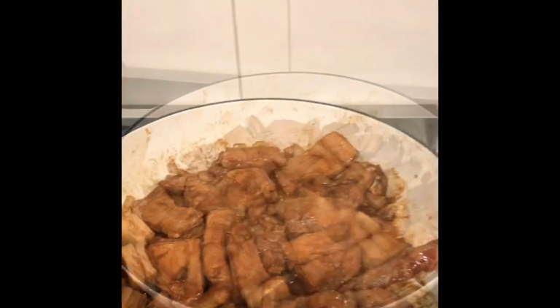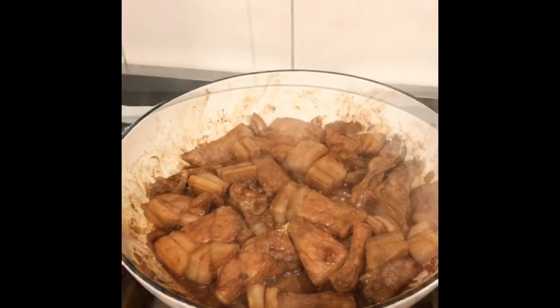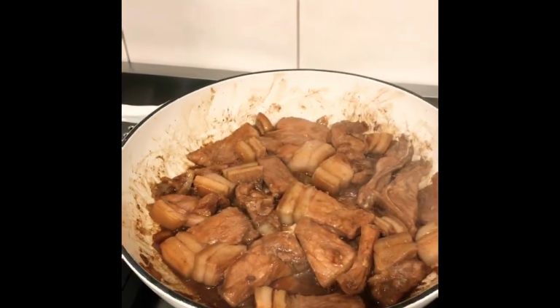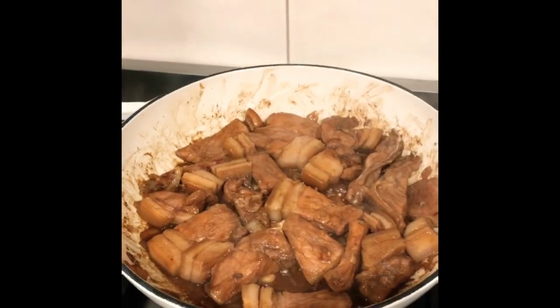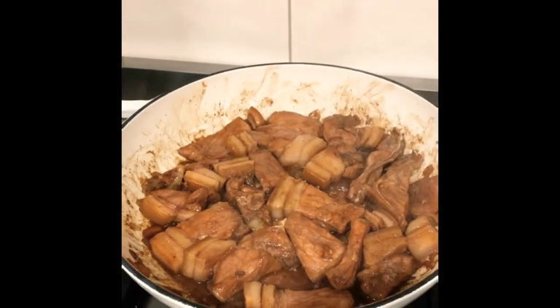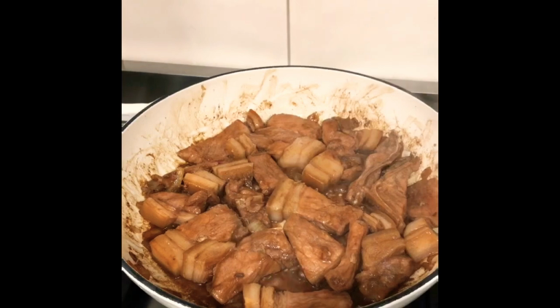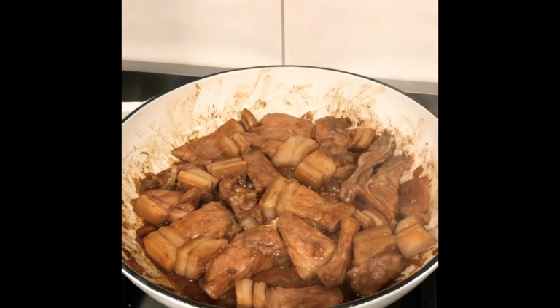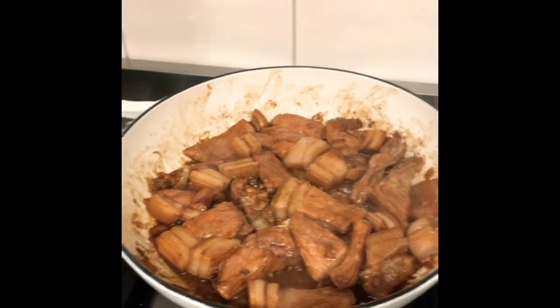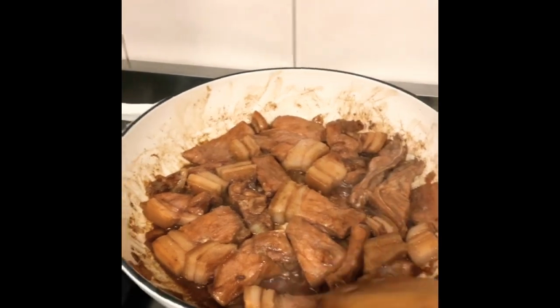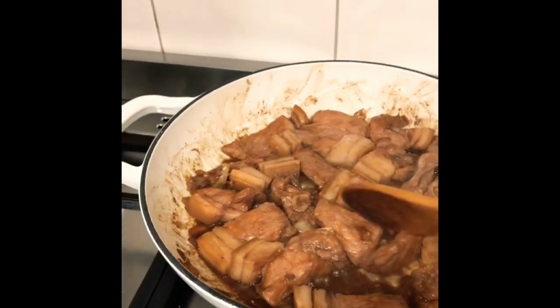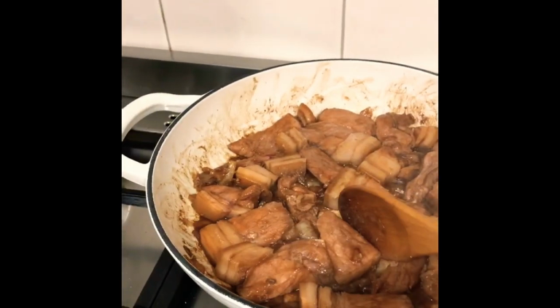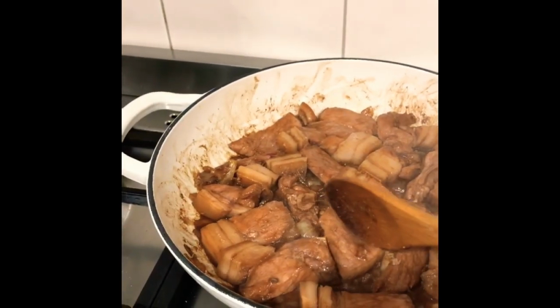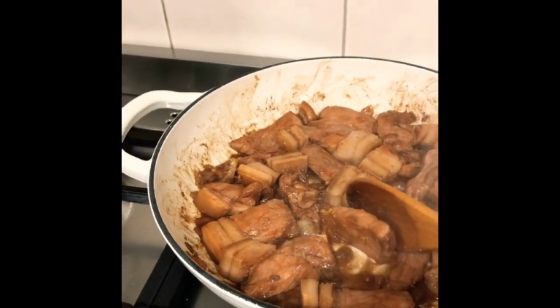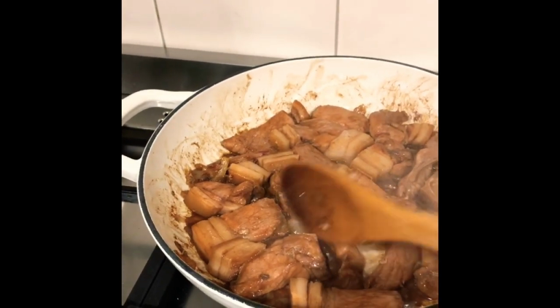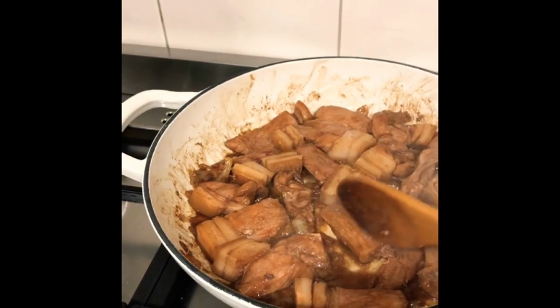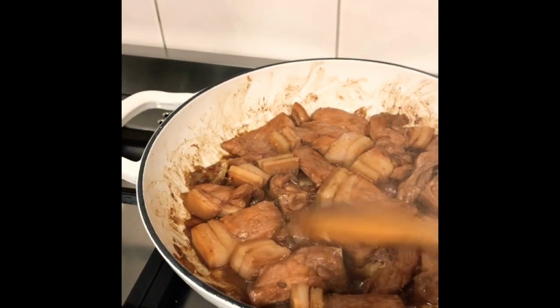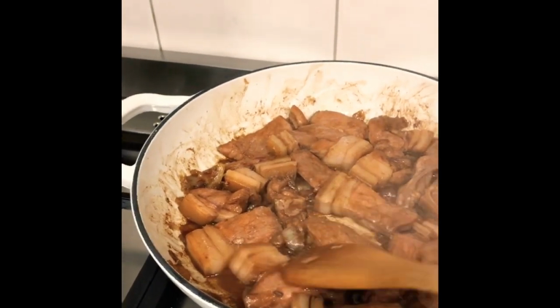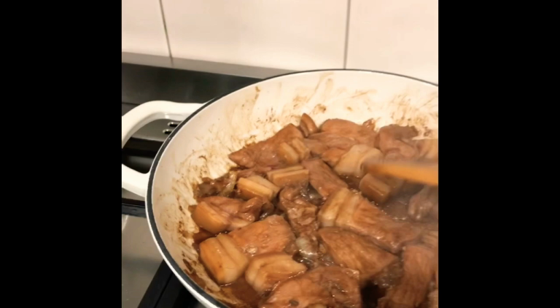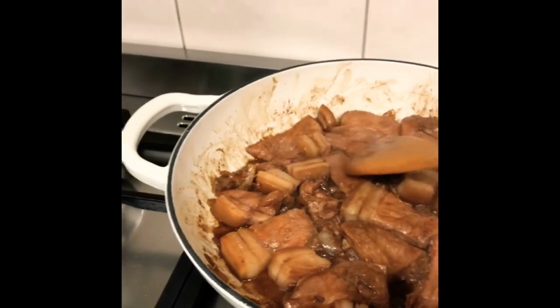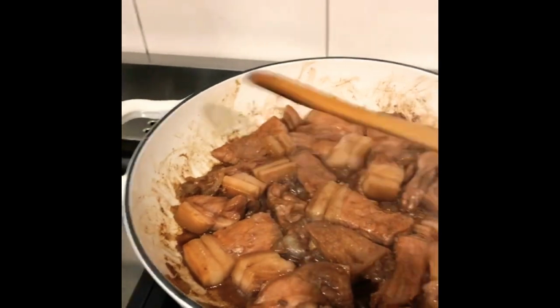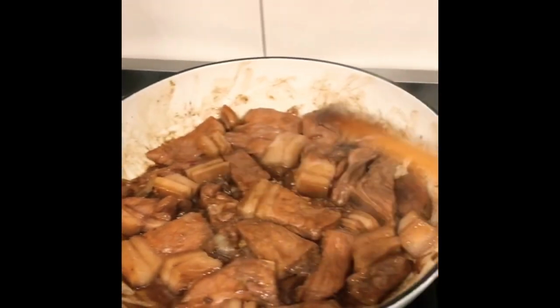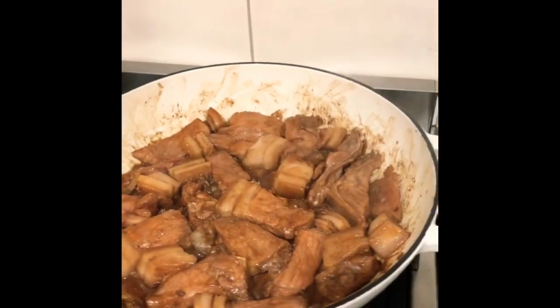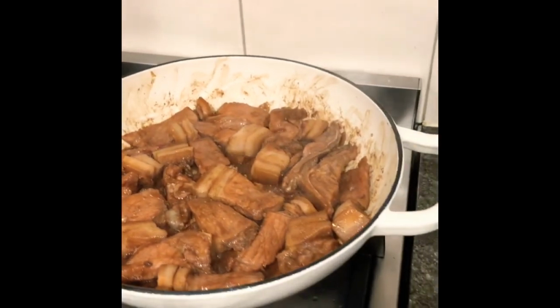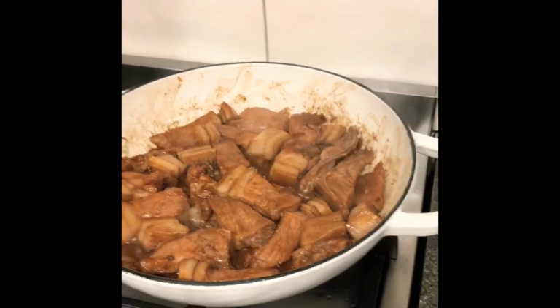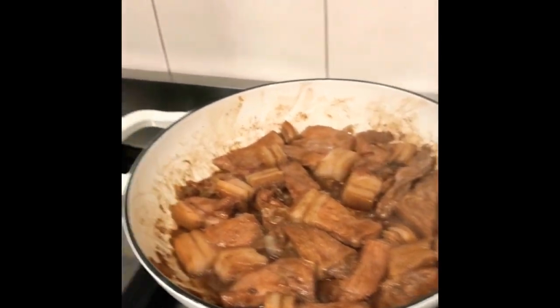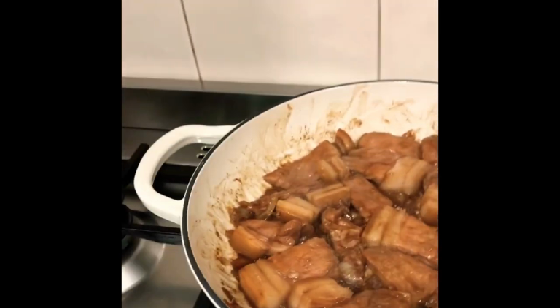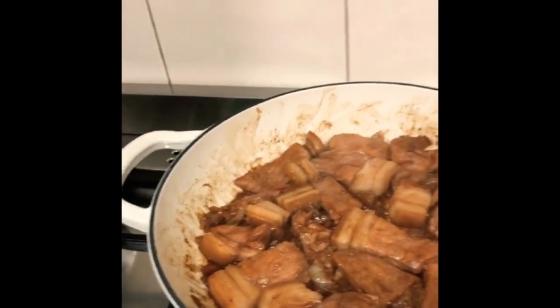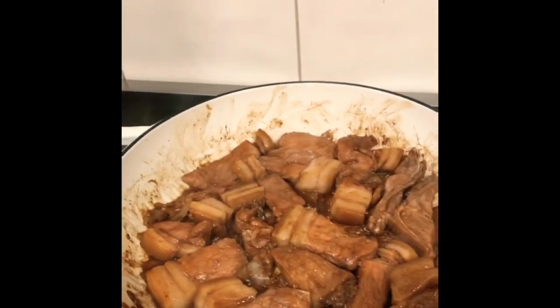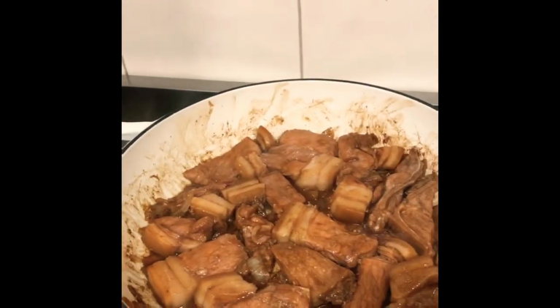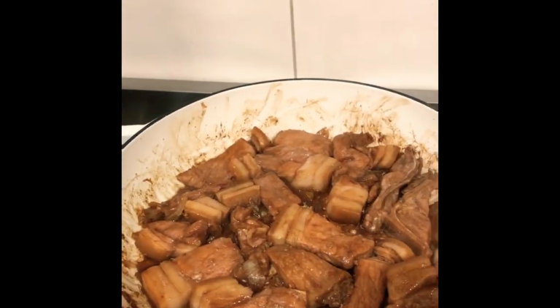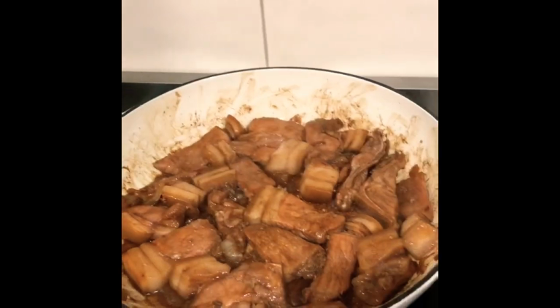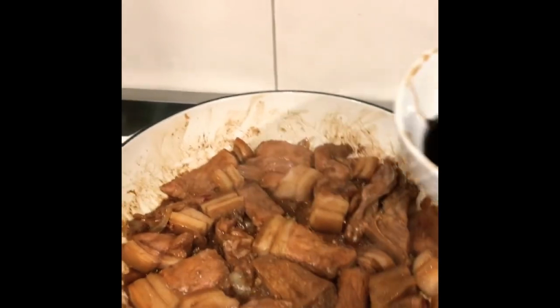Here's my pork now. So maybe after a few minutes, I'm going to add the sauce.